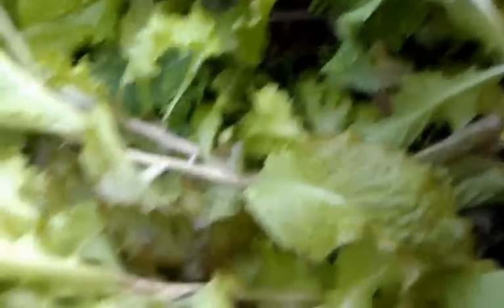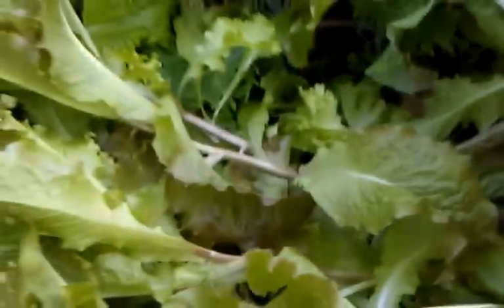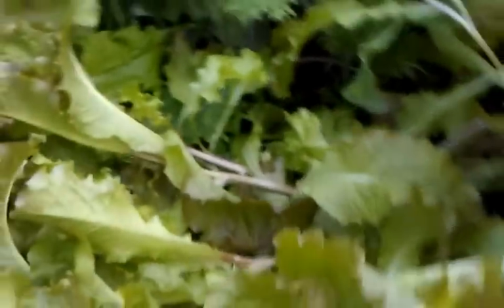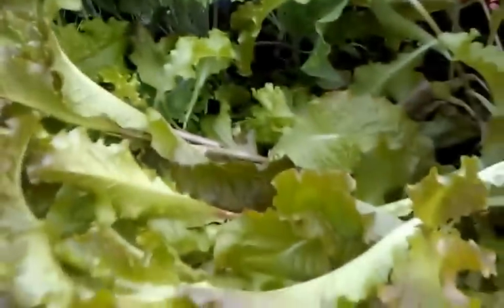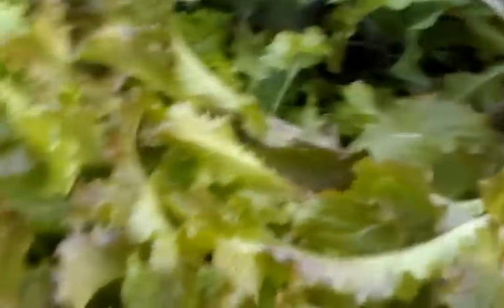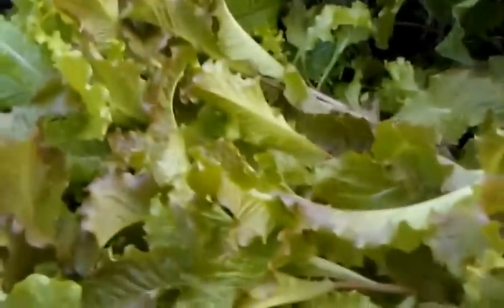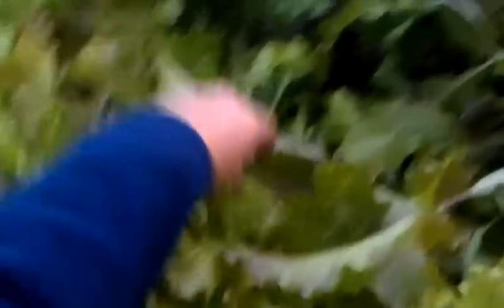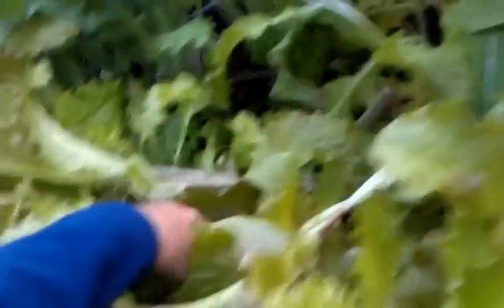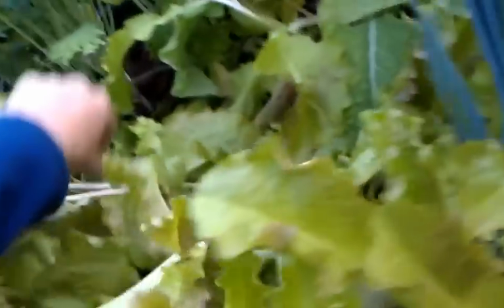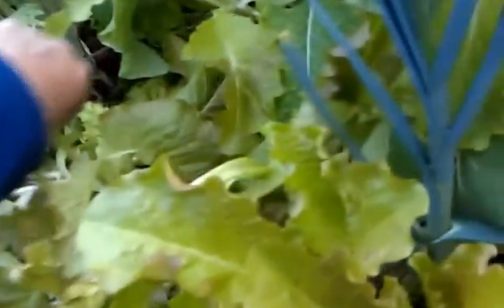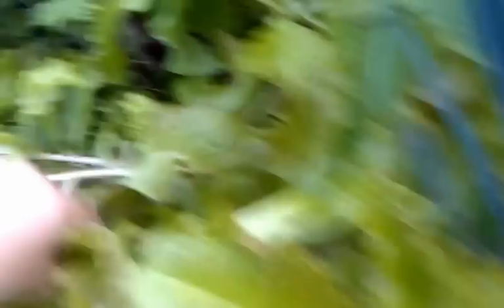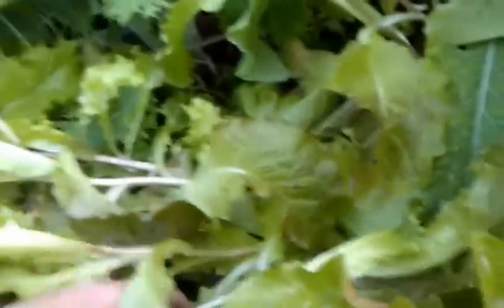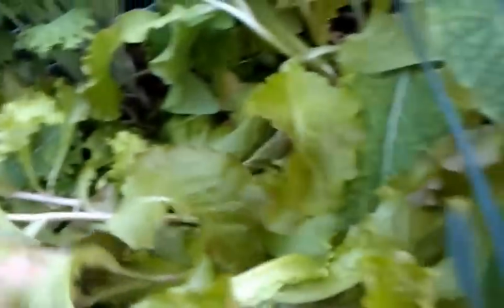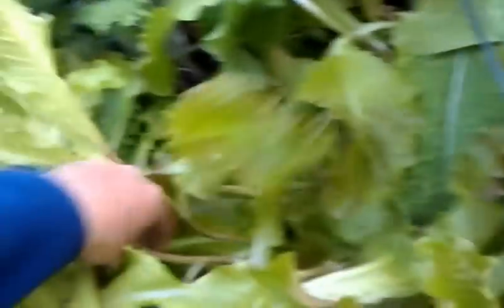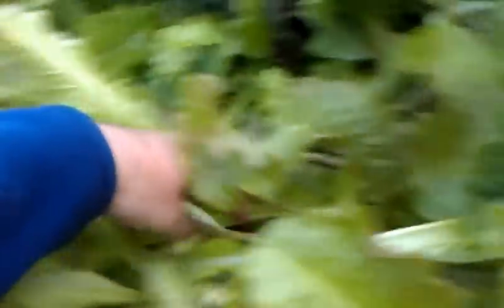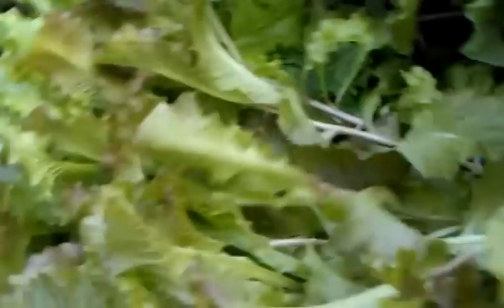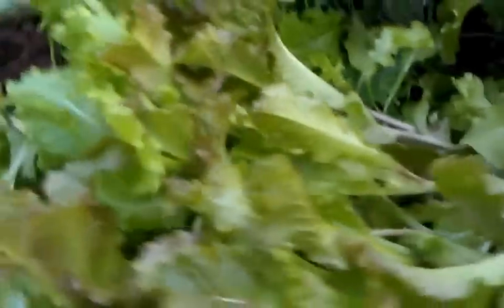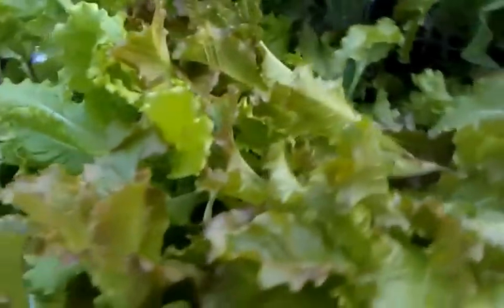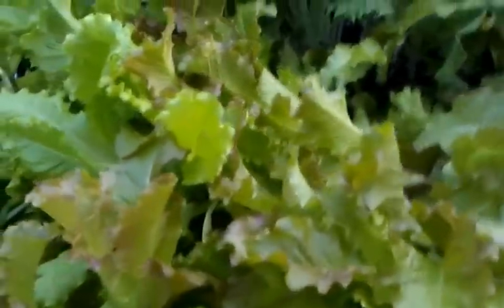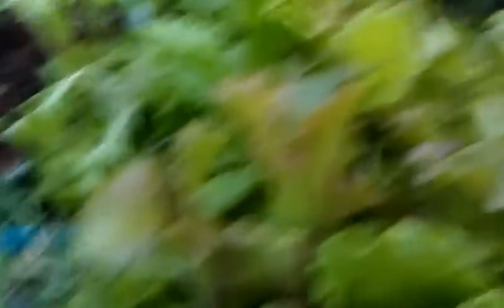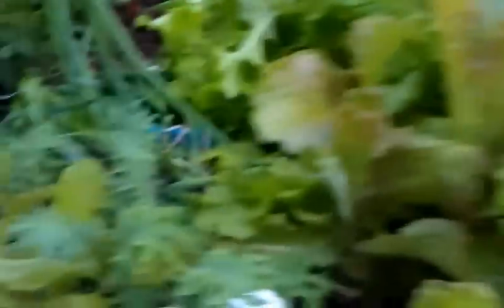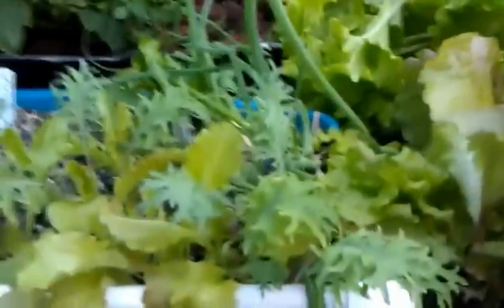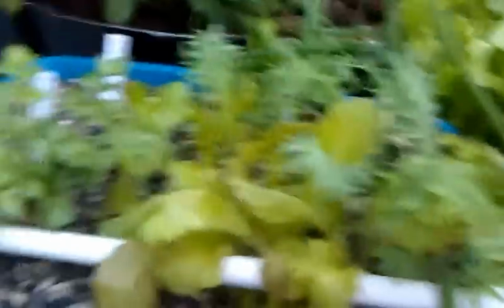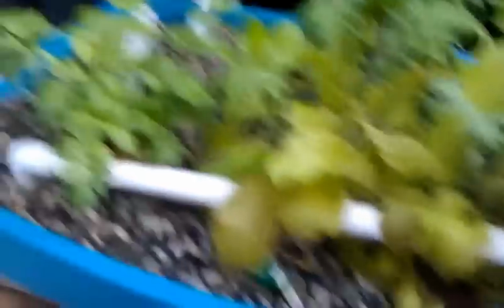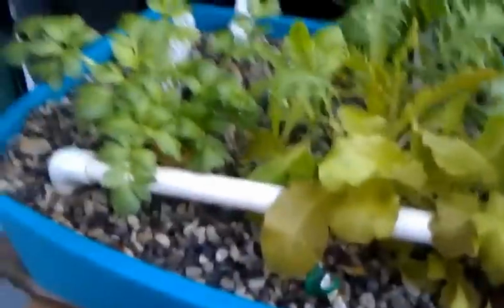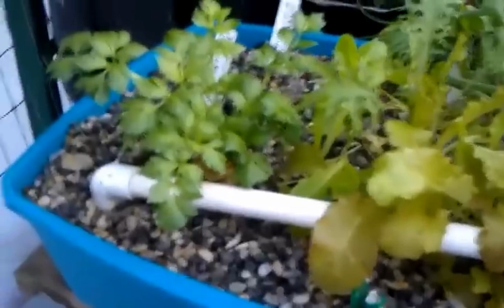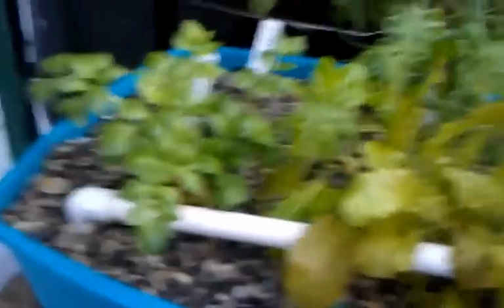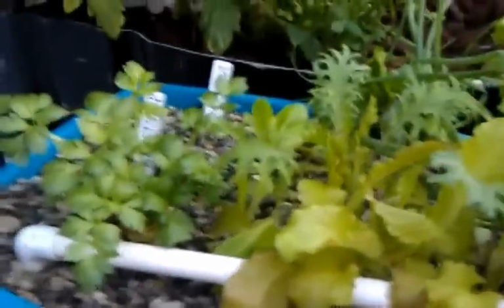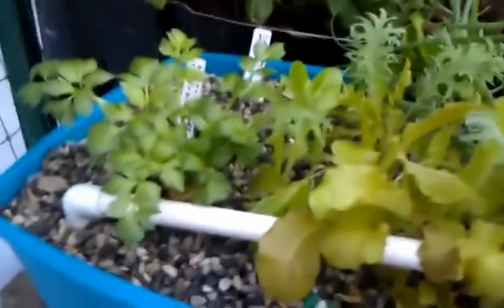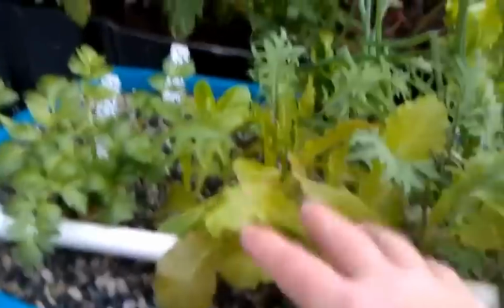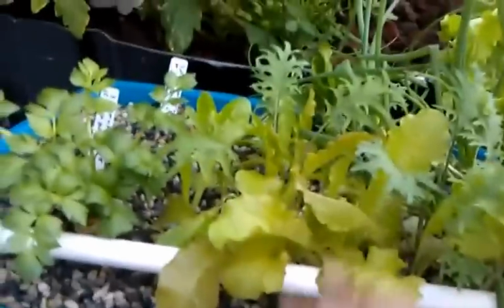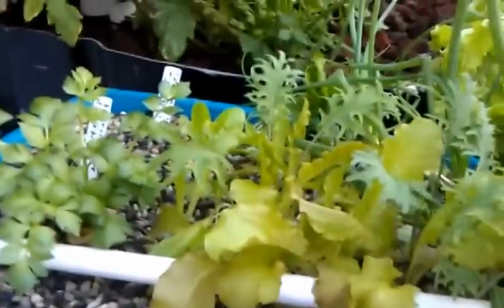Looks like my father-in-law has been in here getting a little lettuce today, which is exactly what everybody's supposed to do — if you're hungry, come pull something. Here's our seeding media where we seed and then transplant the plants out into the grow beds.